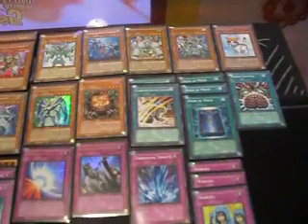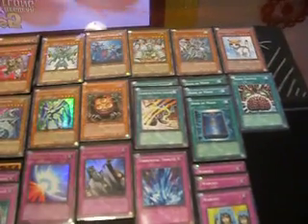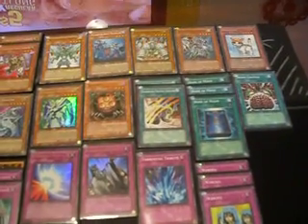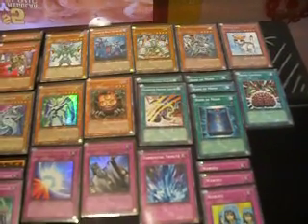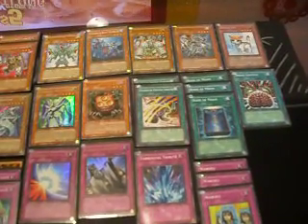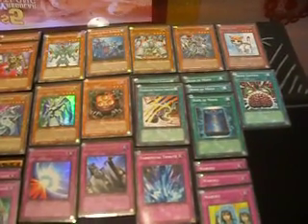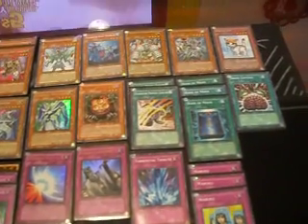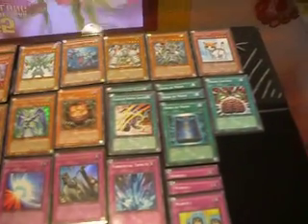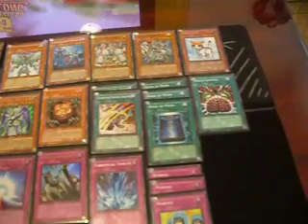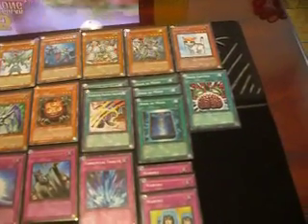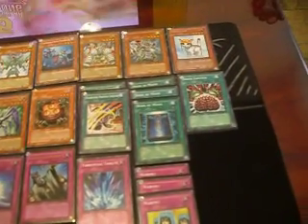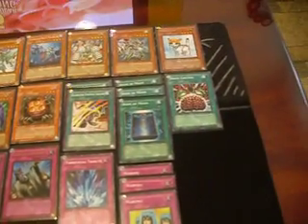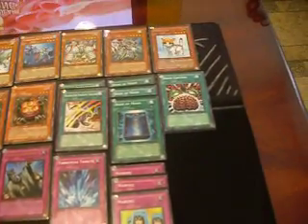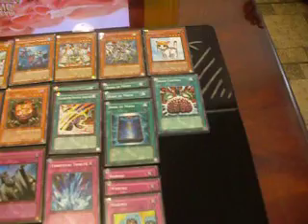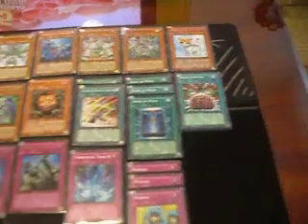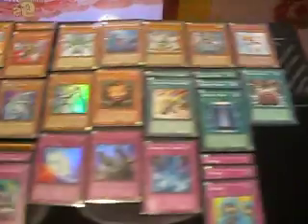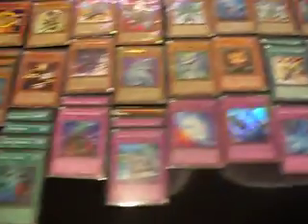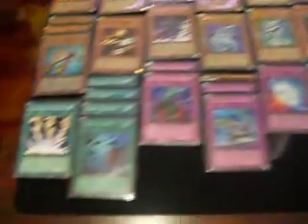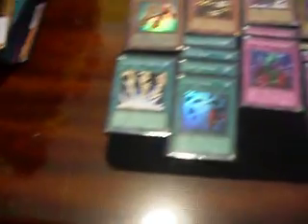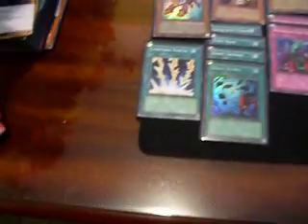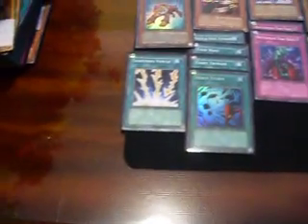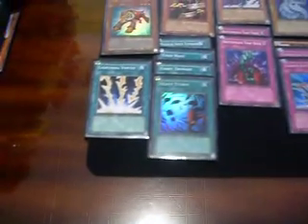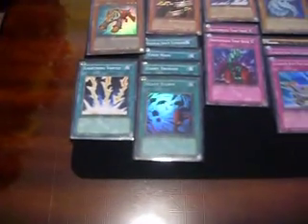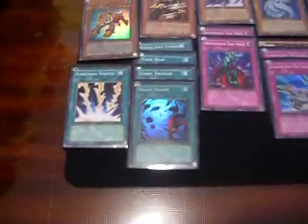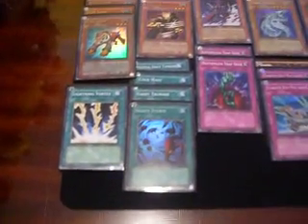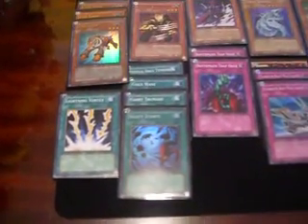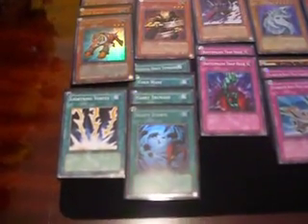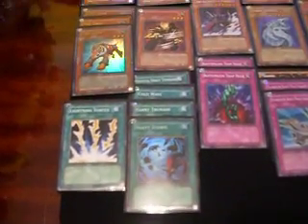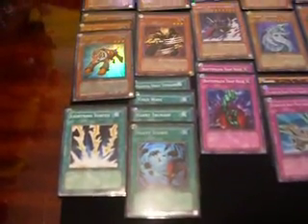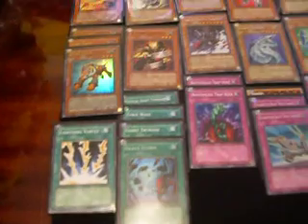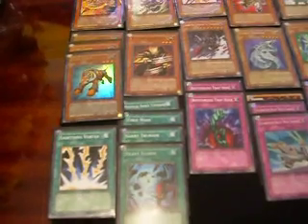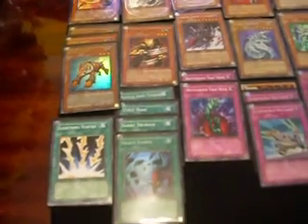For Spells: 2 Proving Grounds, 3 Book of Moon, Brain Control, Lightning Vortex, Heavy Storm, Giant Trunade, Coldwave, and MST.